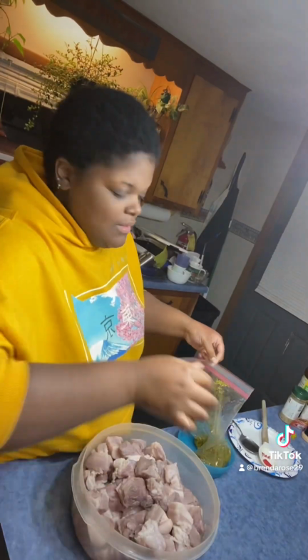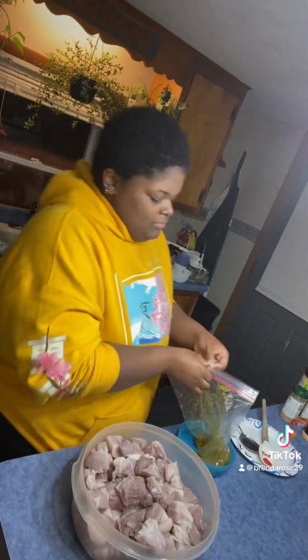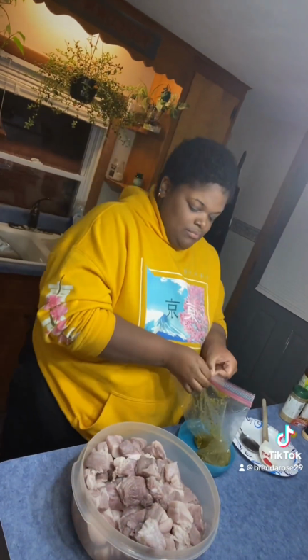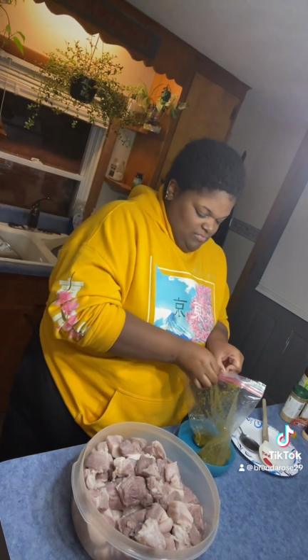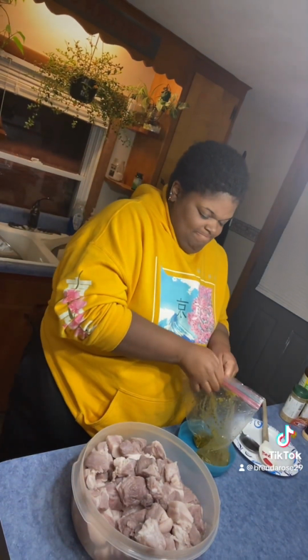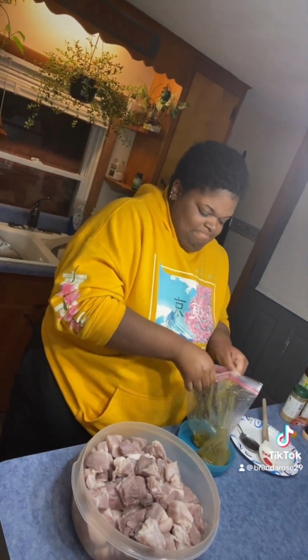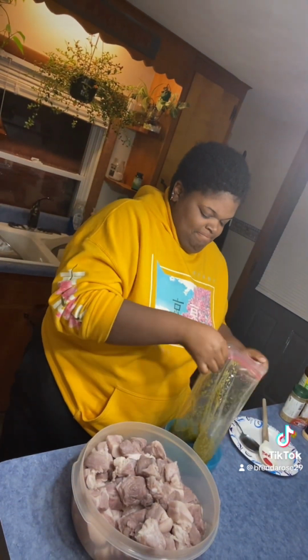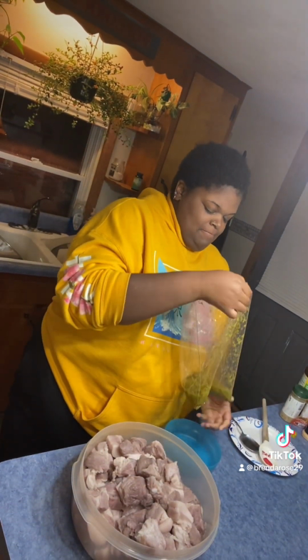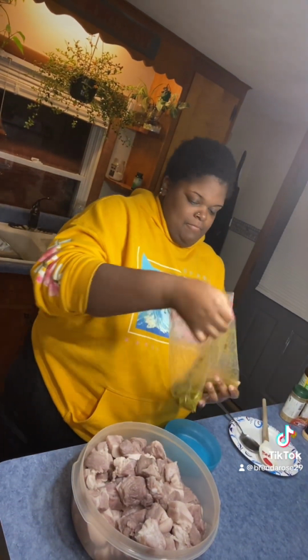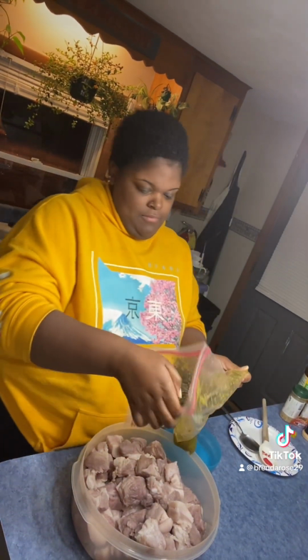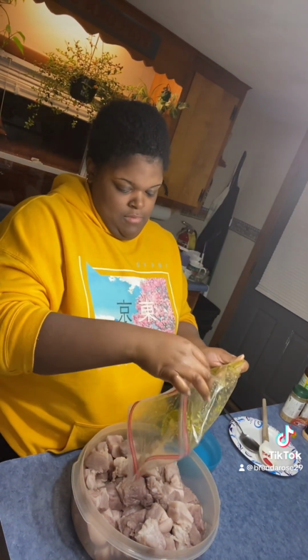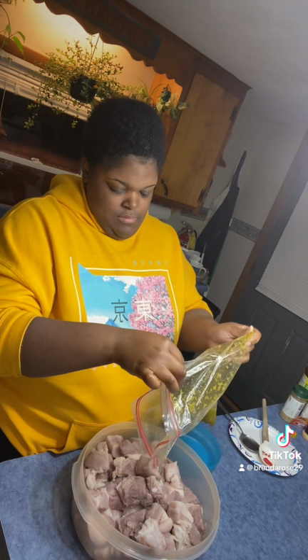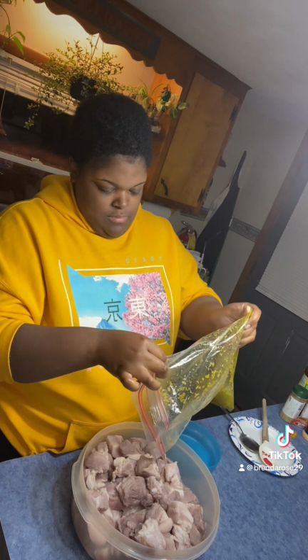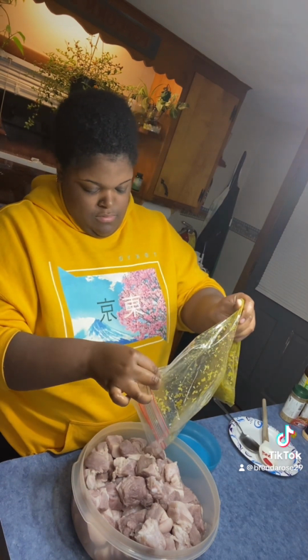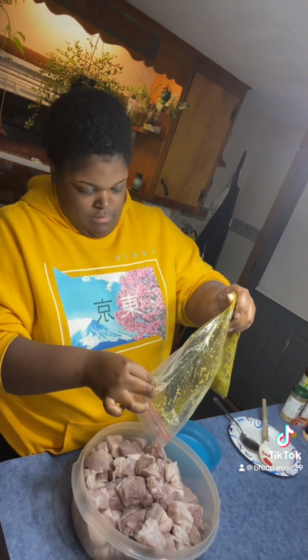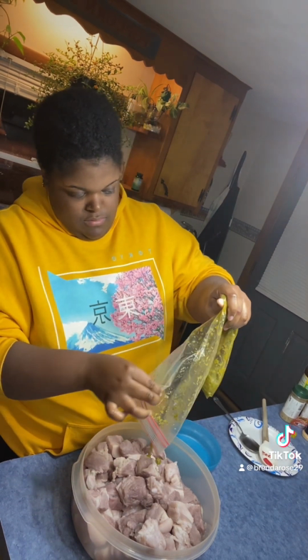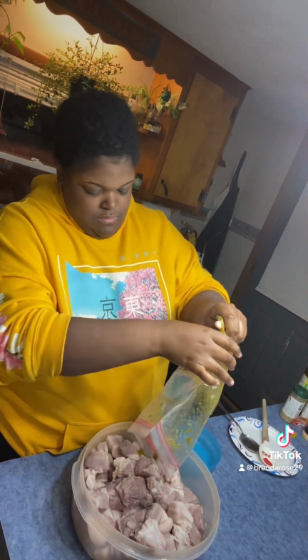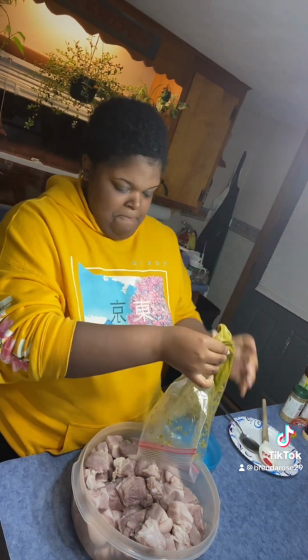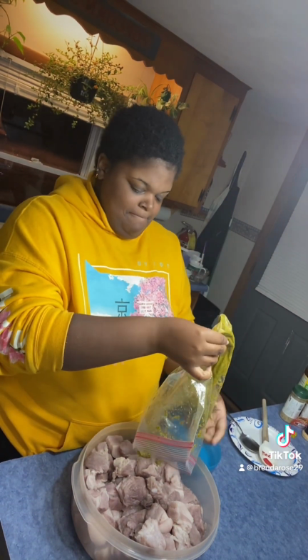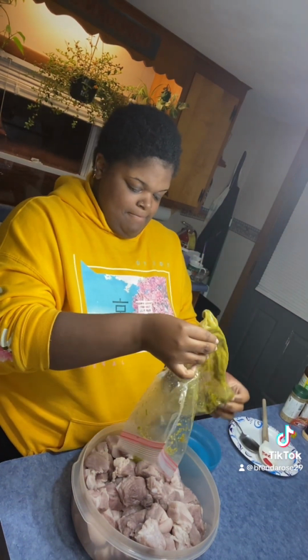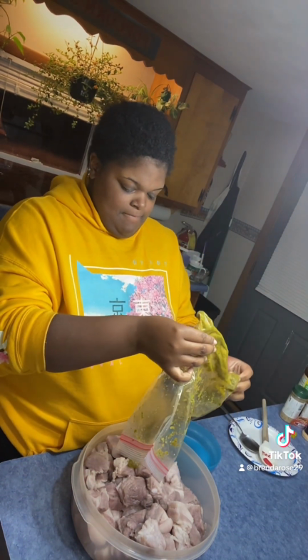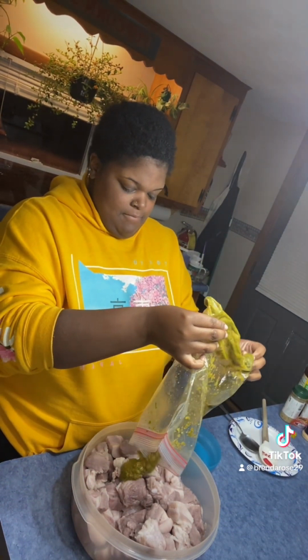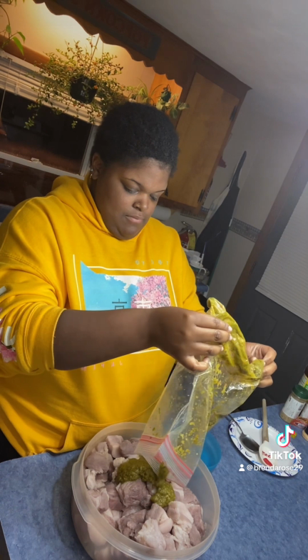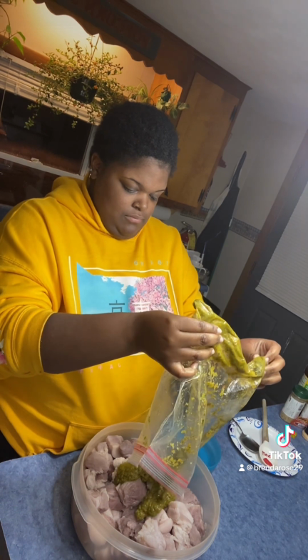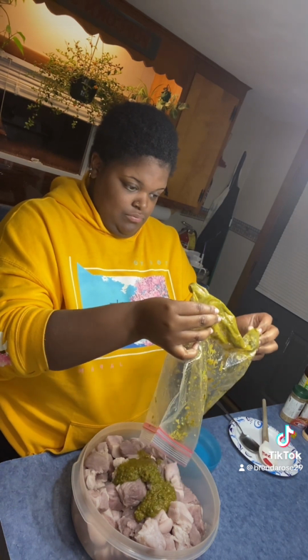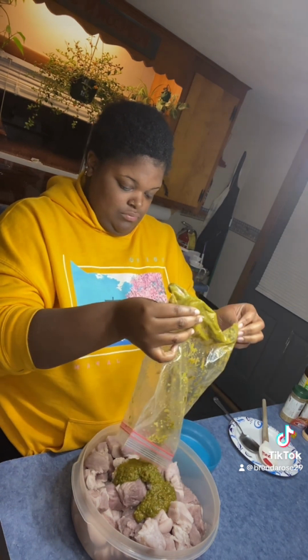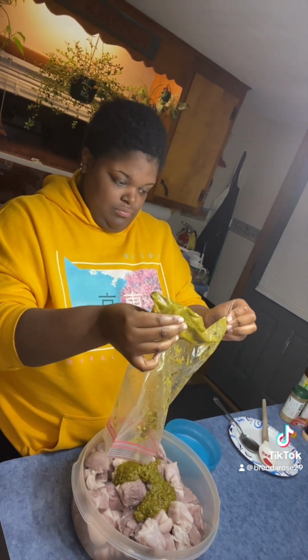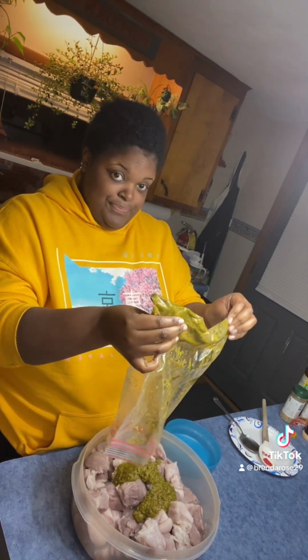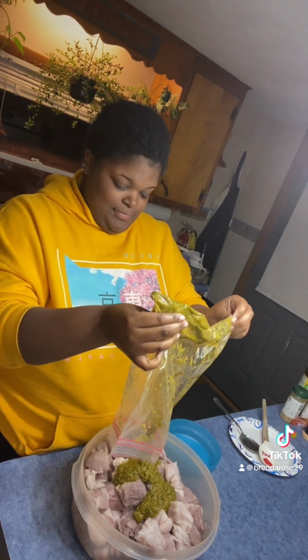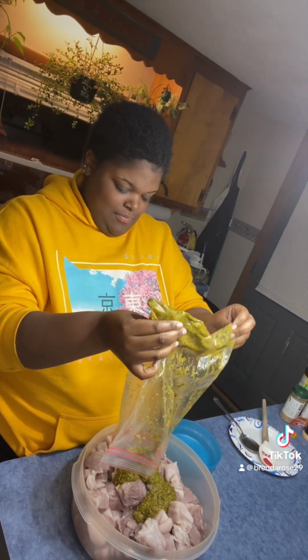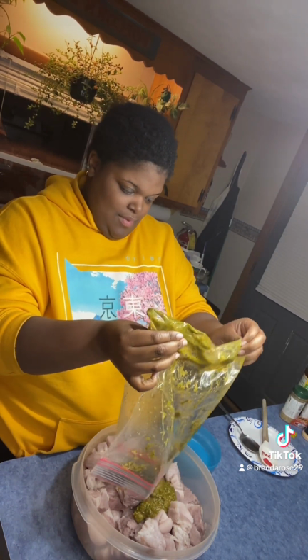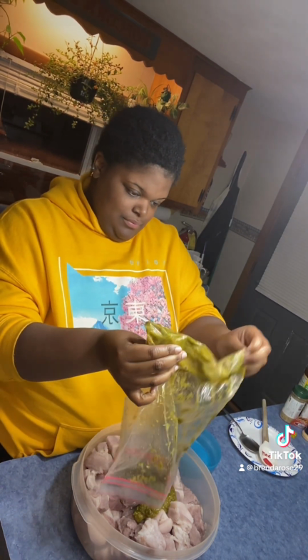And then we got our epis here. I didn't make a recipe video on this, but it's basically a bunch of green stuff — like parsley and all the good herbs. And you mix it together.